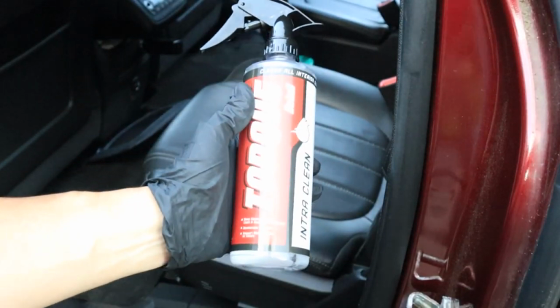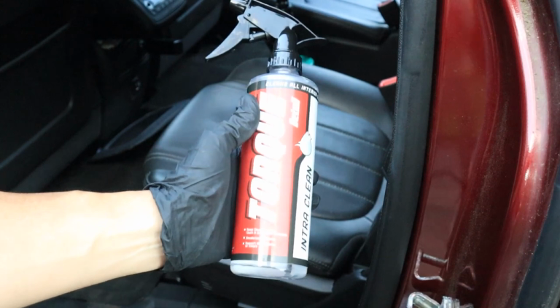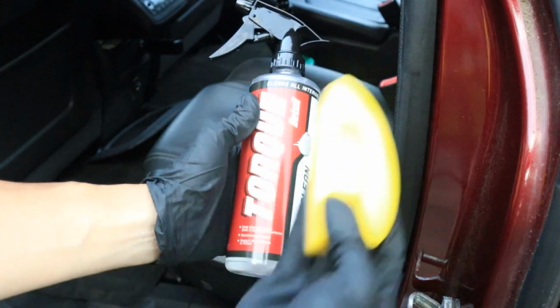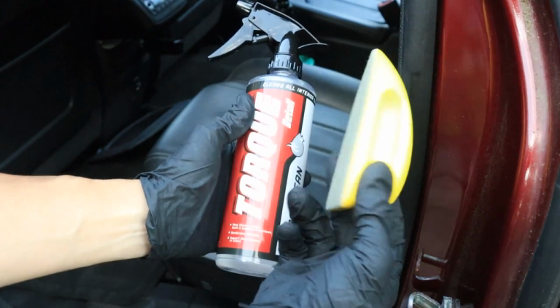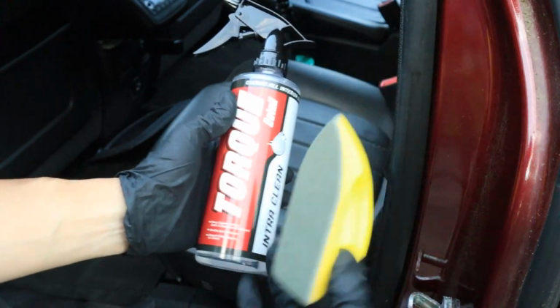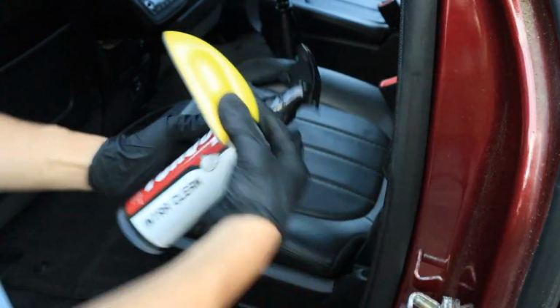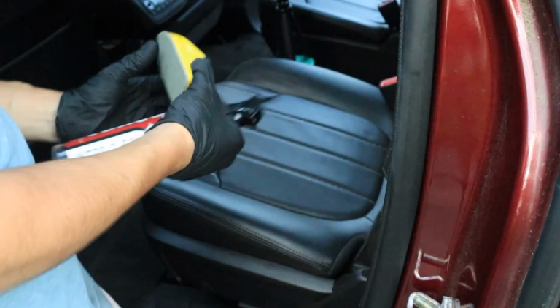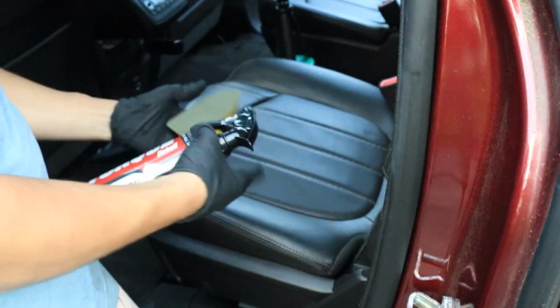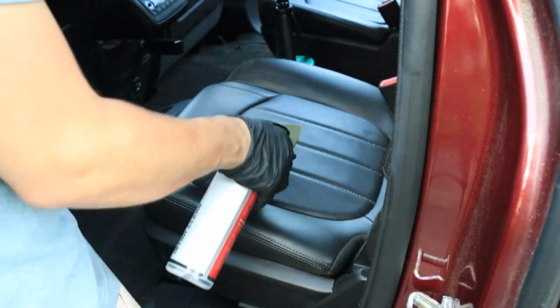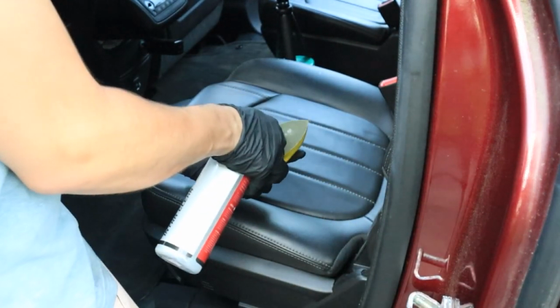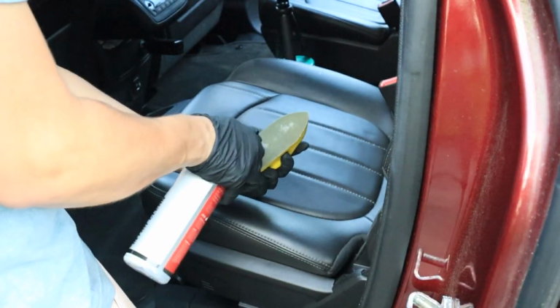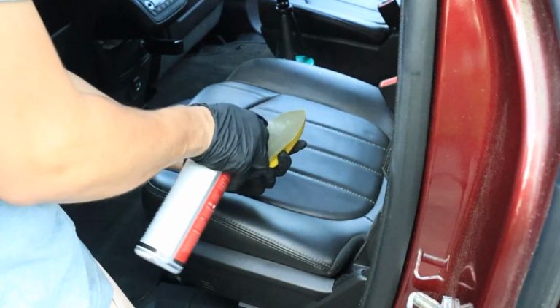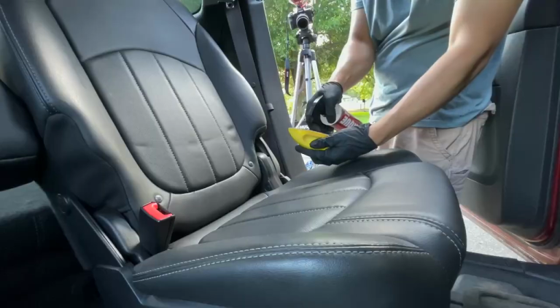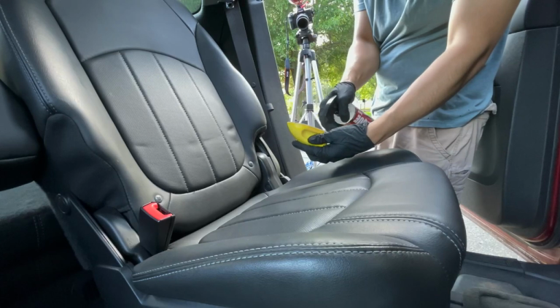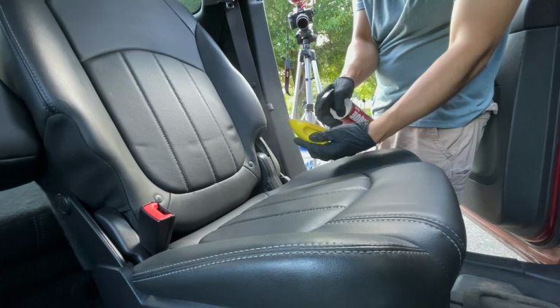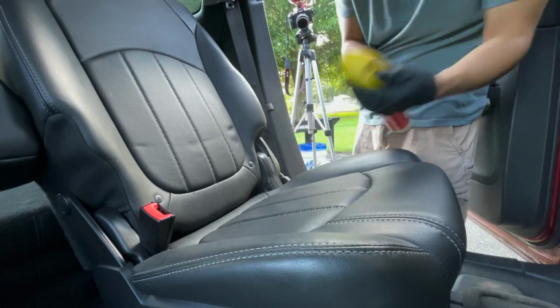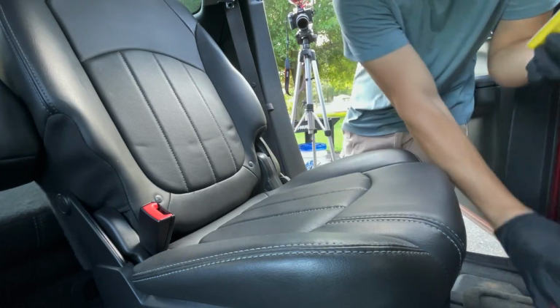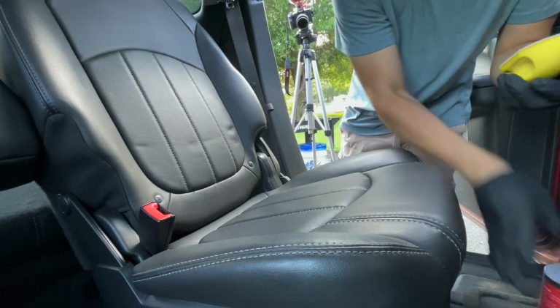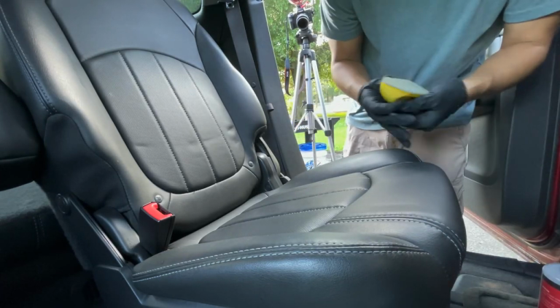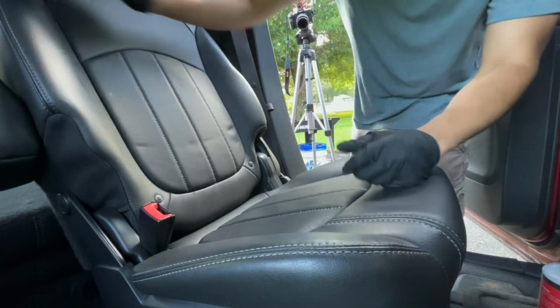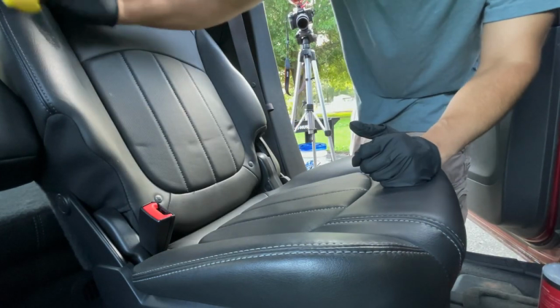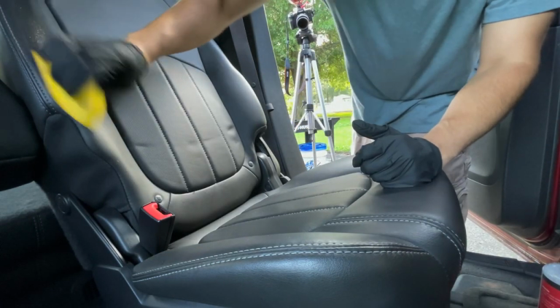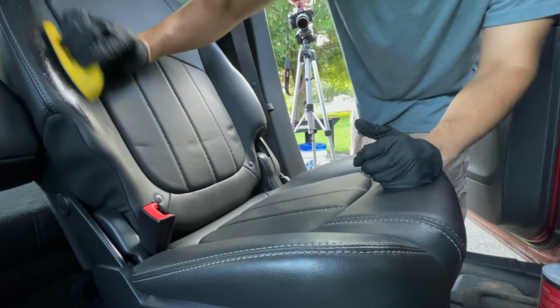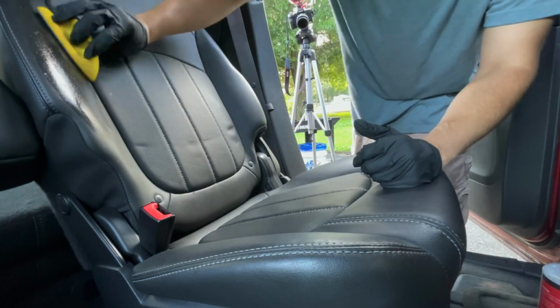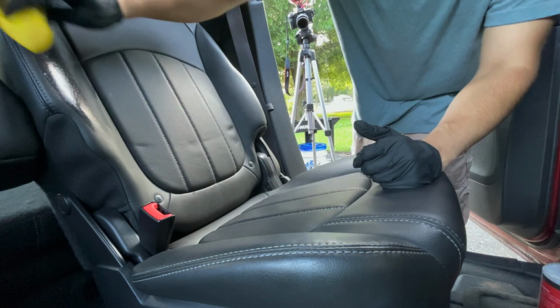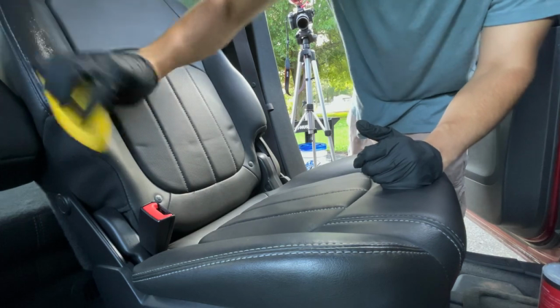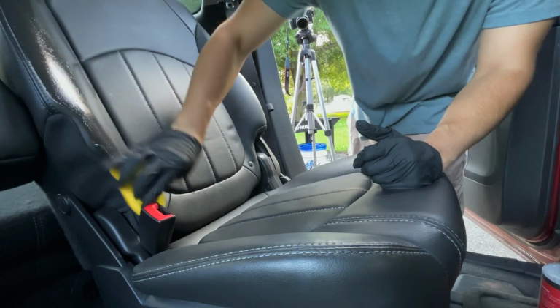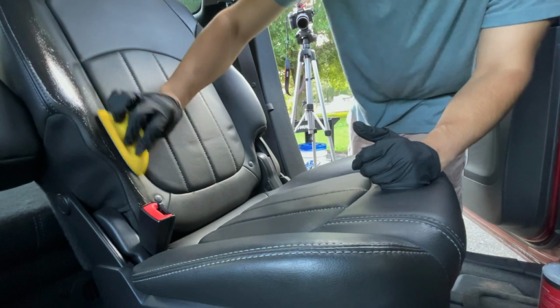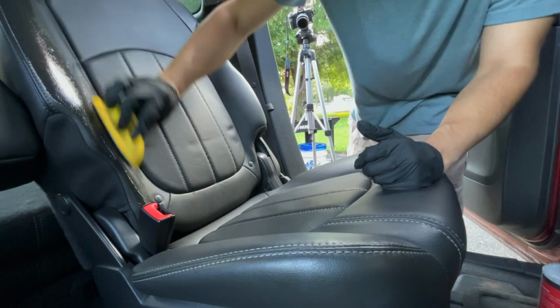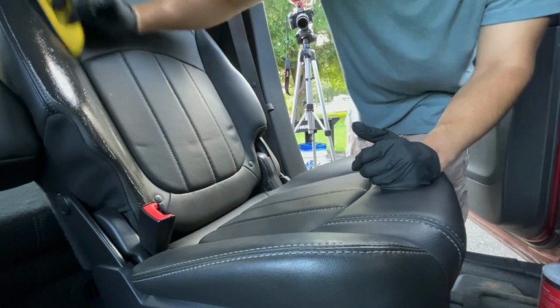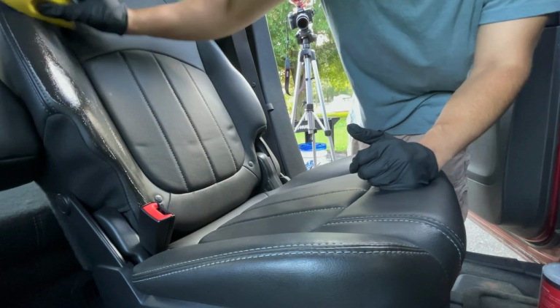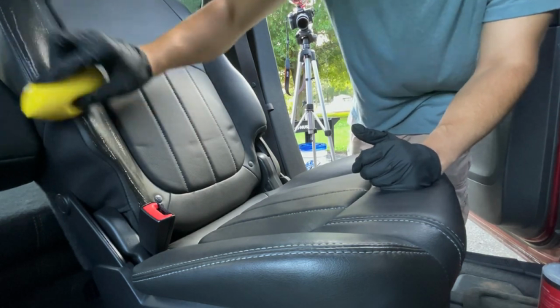For our cleaning step, spray IntraClean directly into our little vinyl and leather brush. With cleaners, I wouldn't spray directly onto leather. Spray into the brush and then agitate, then mop up with the microfiber towel.